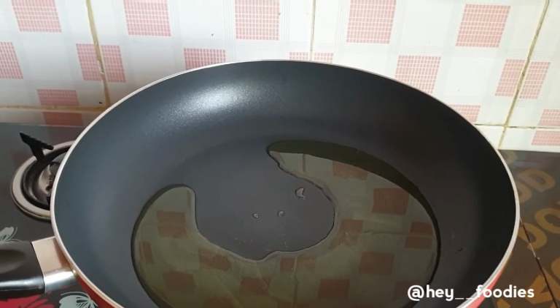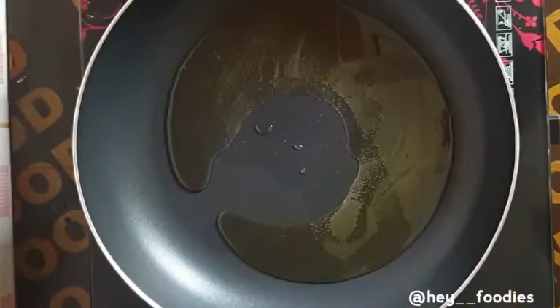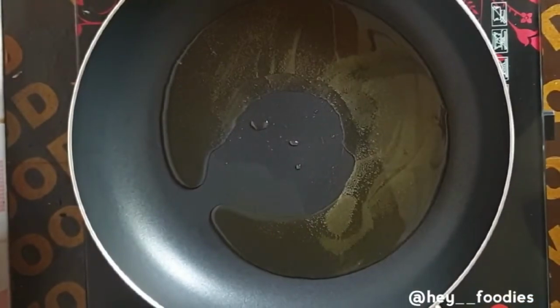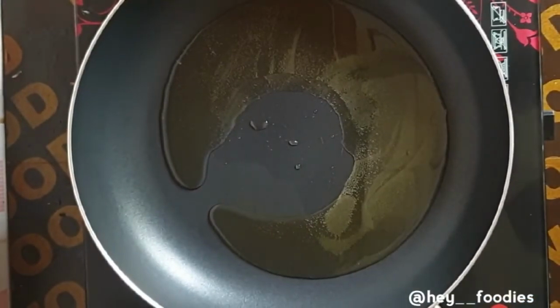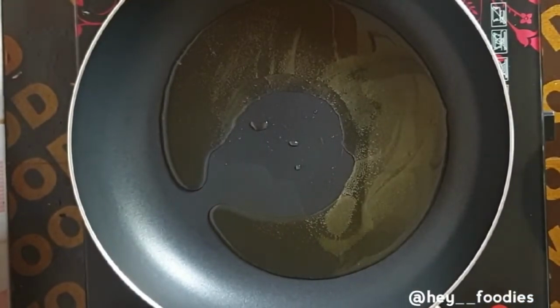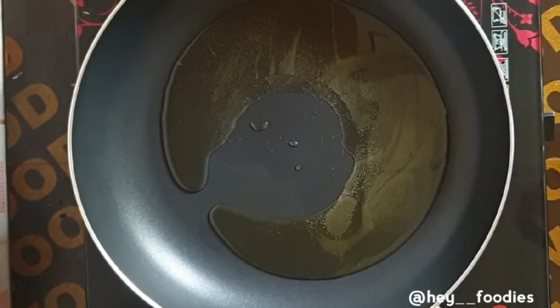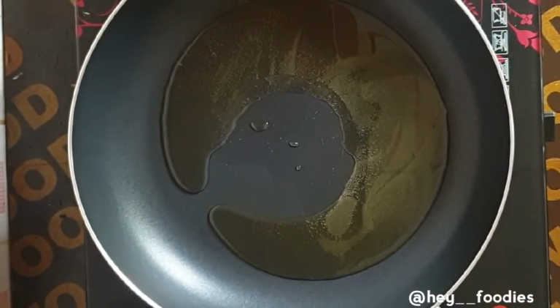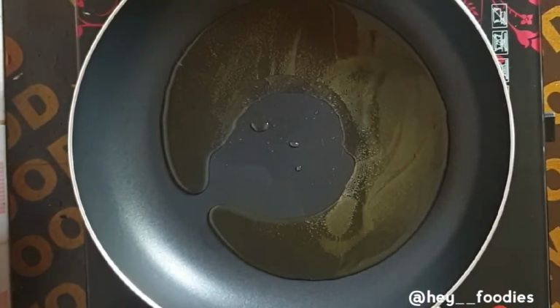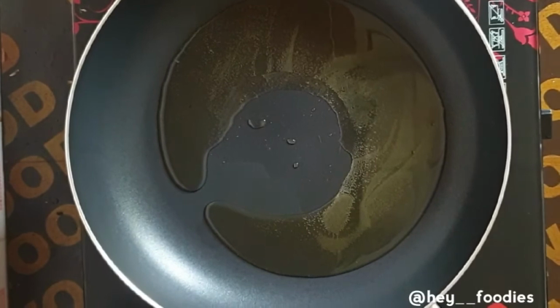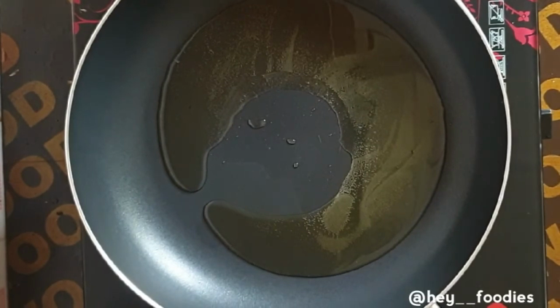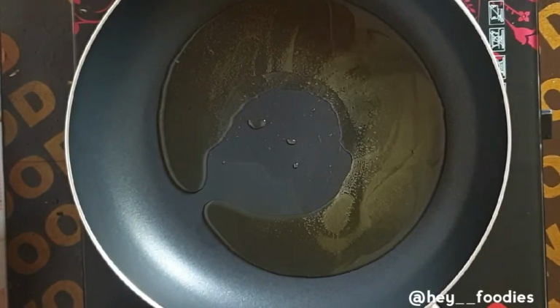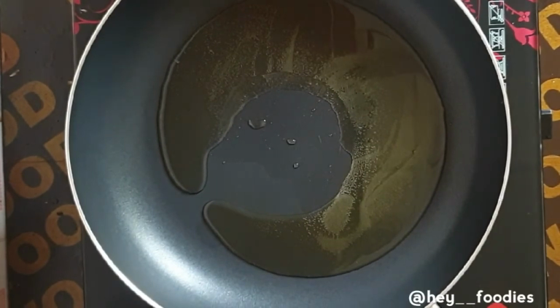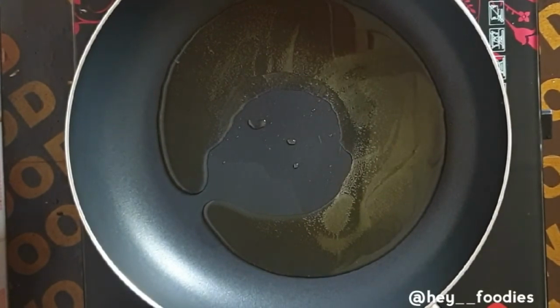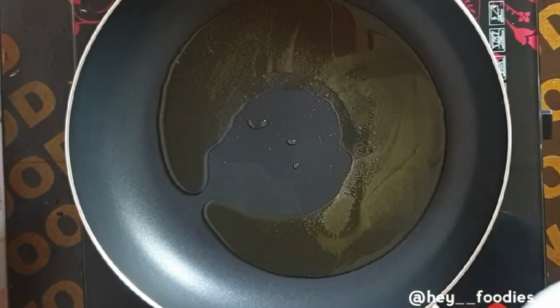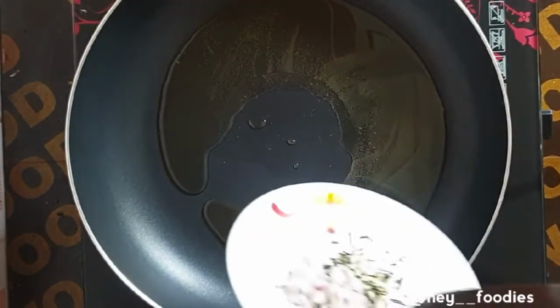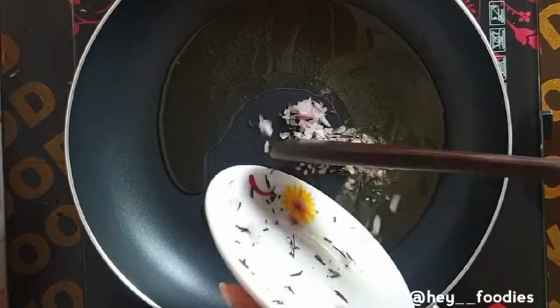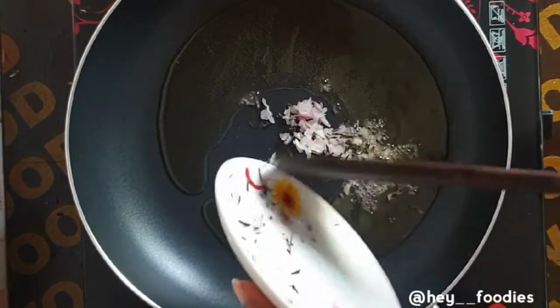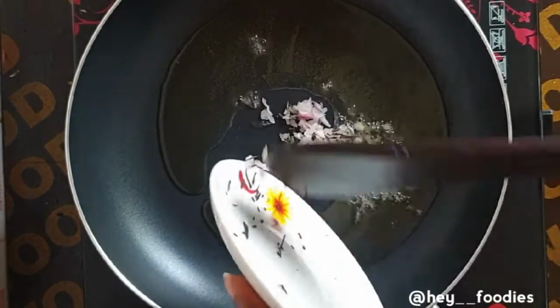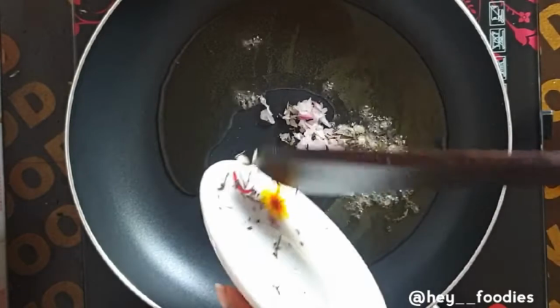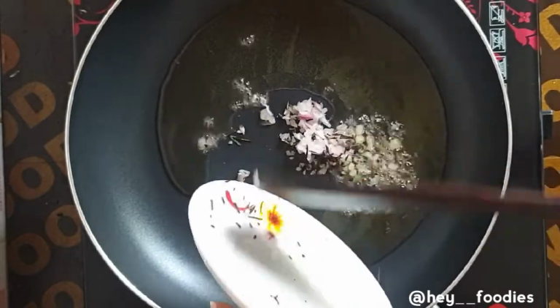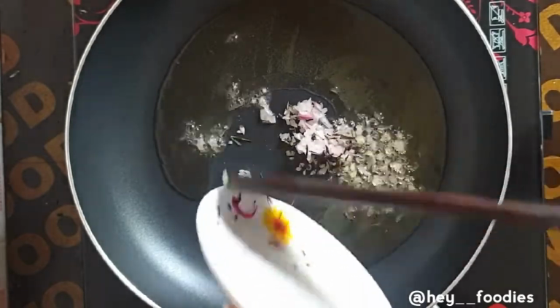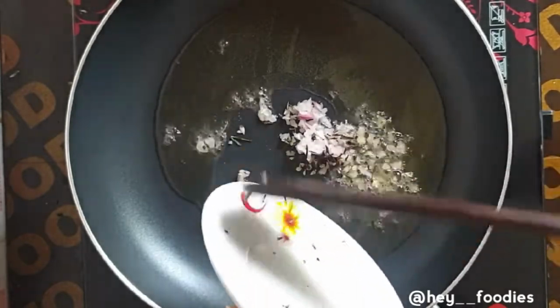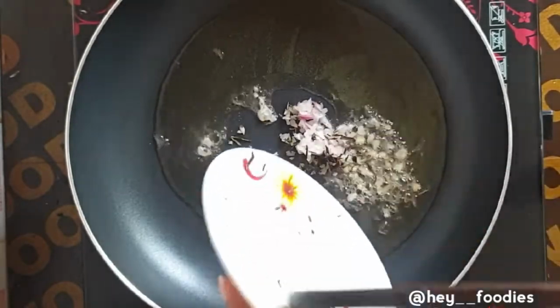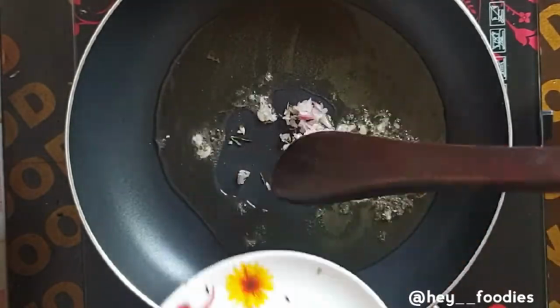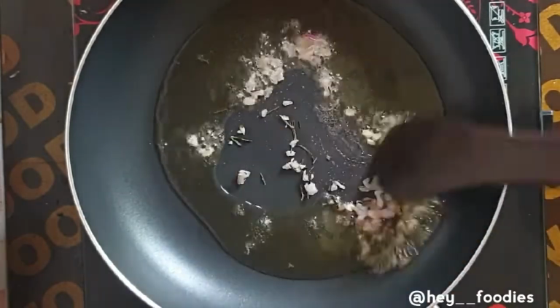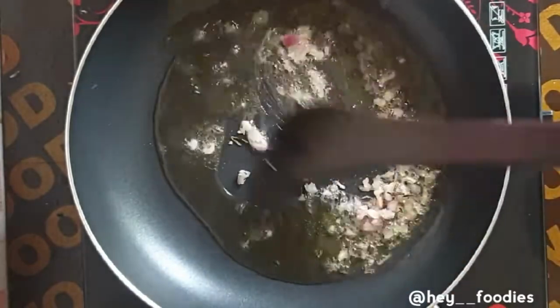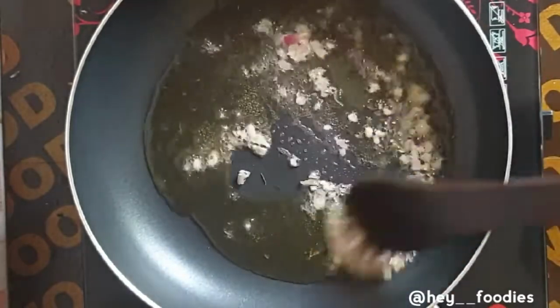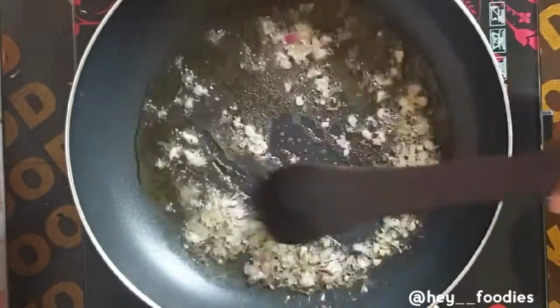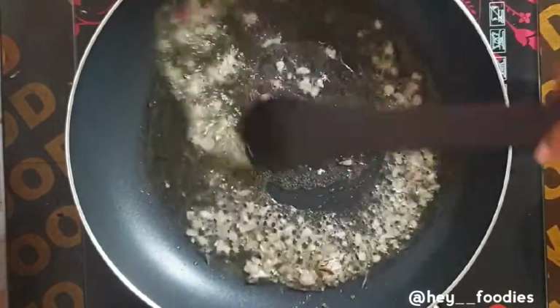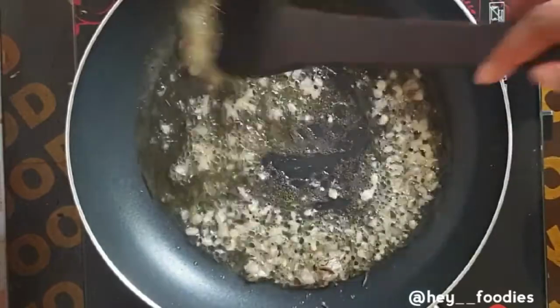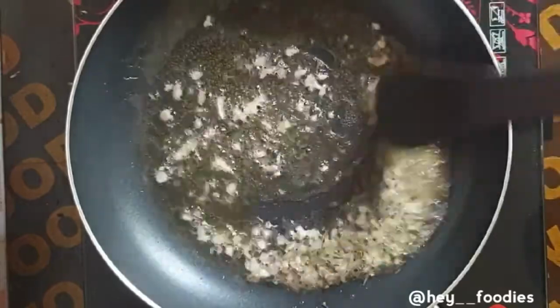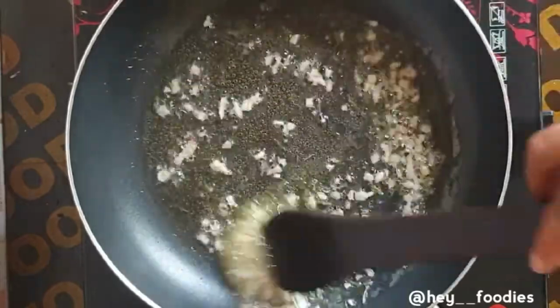In a heated pan I've already added the oil, and I'm going to go in with the onions, the rosemary, and the garlic. We're just going to allow it to fry until it changes color.